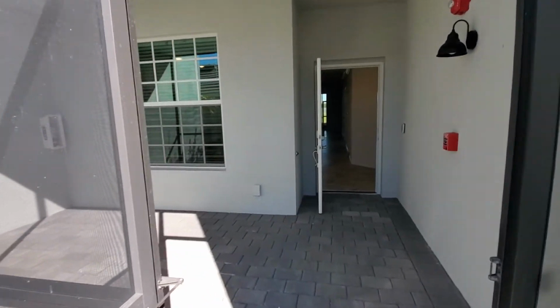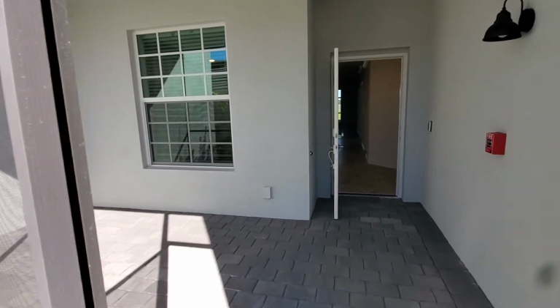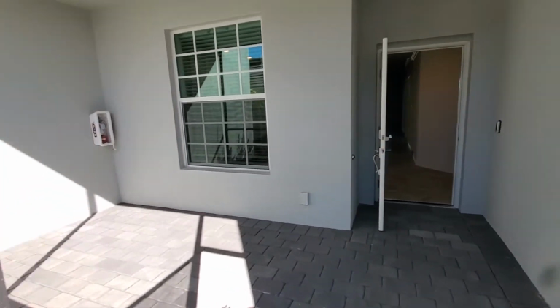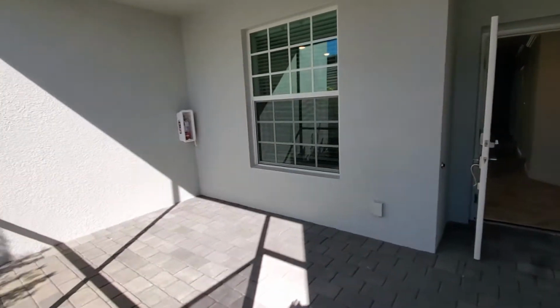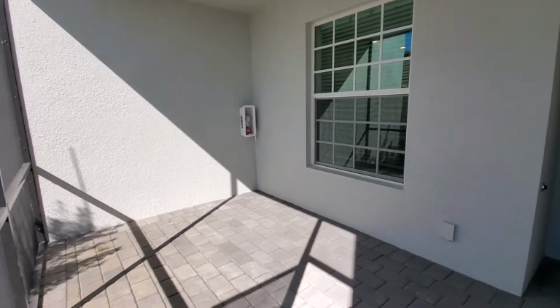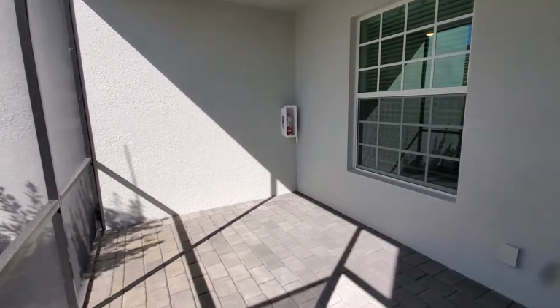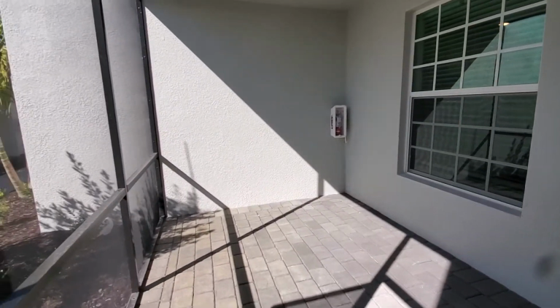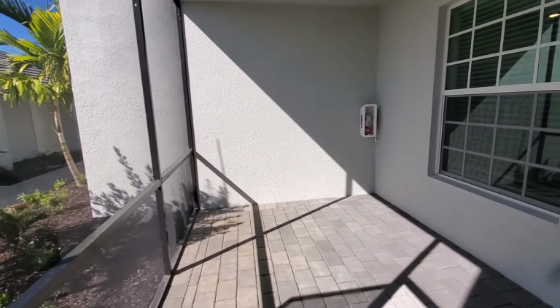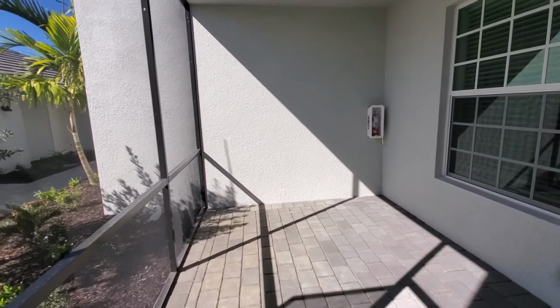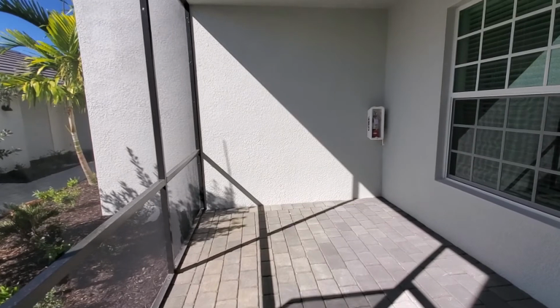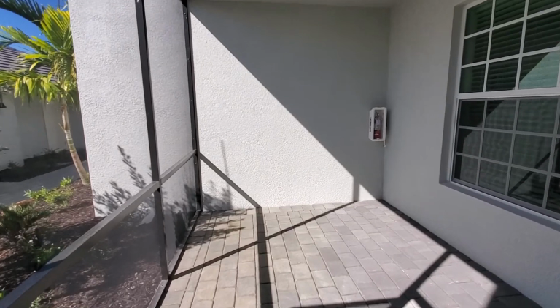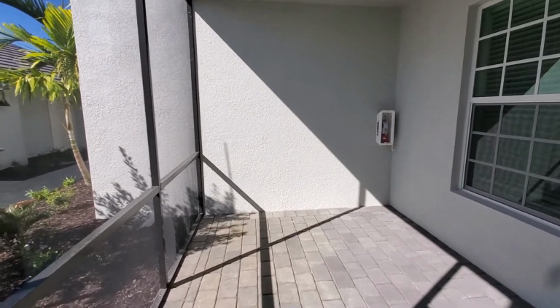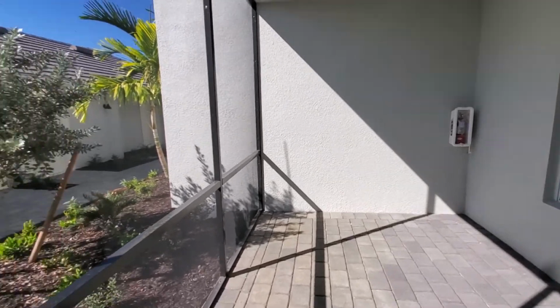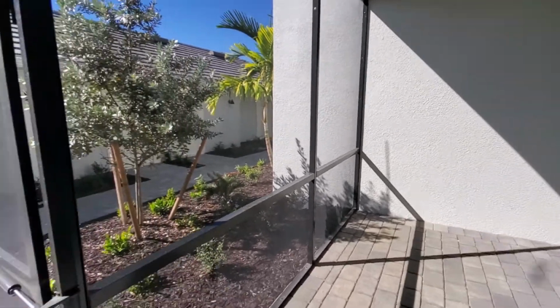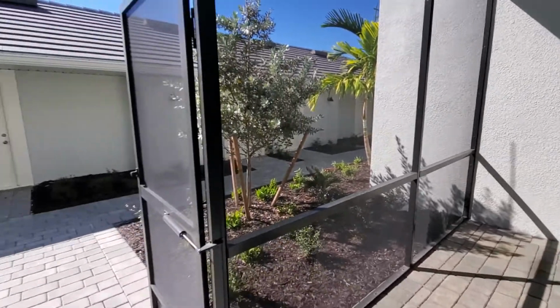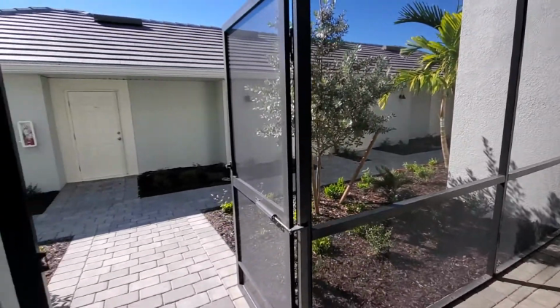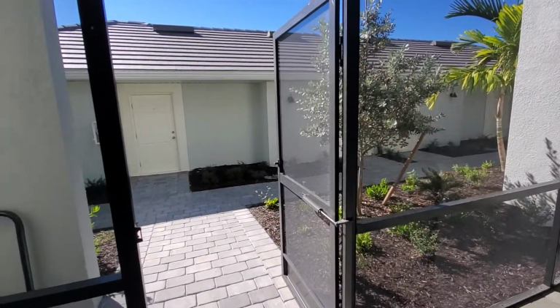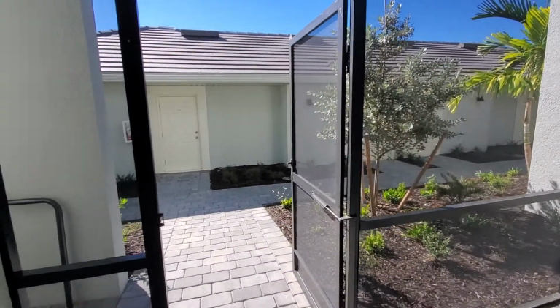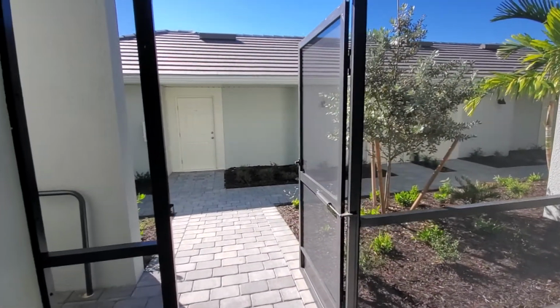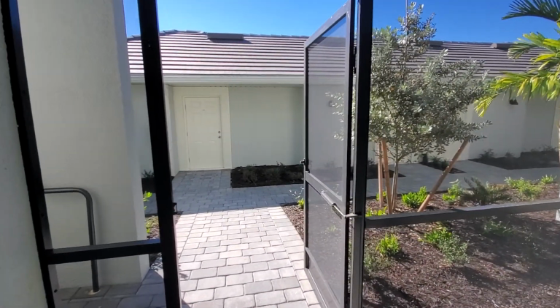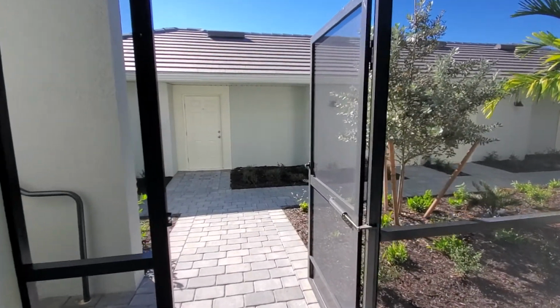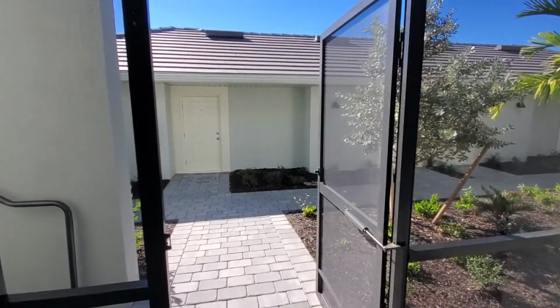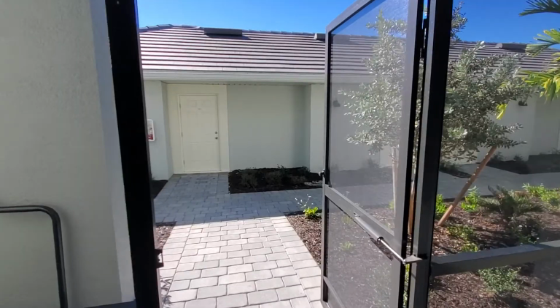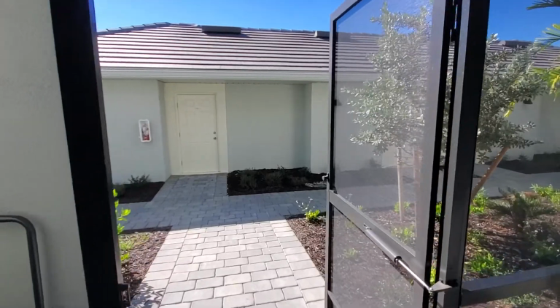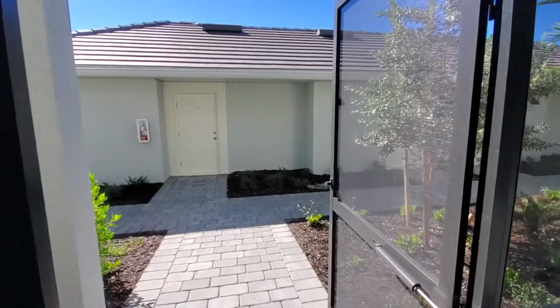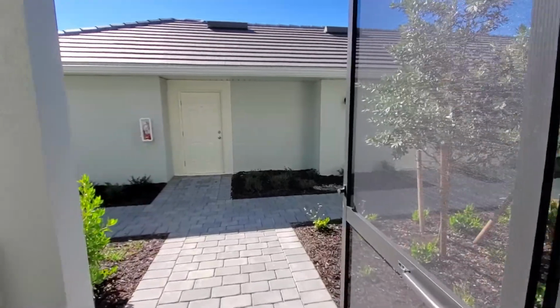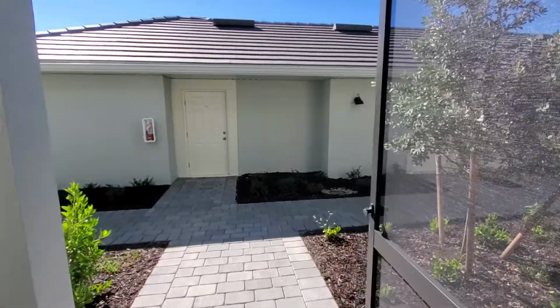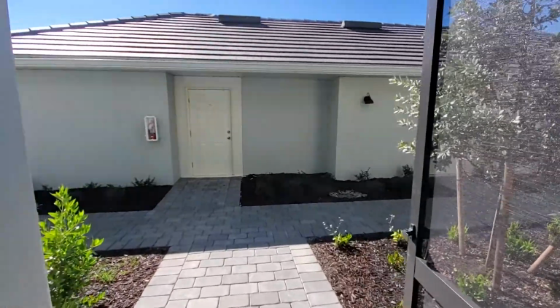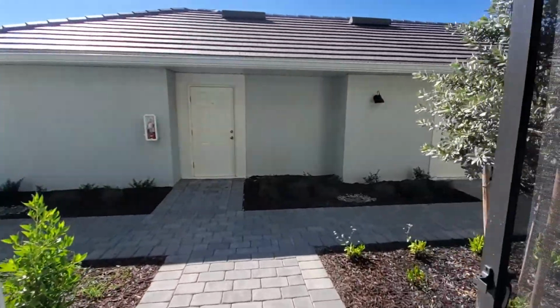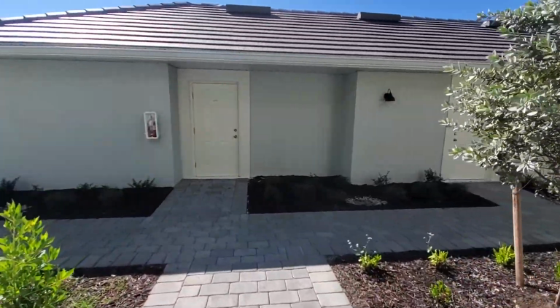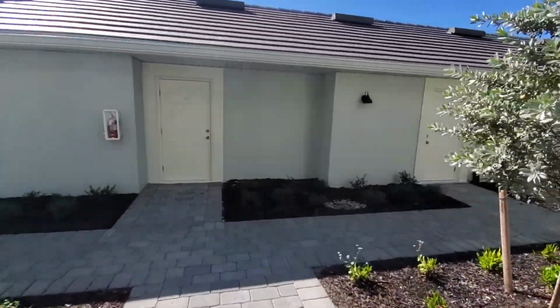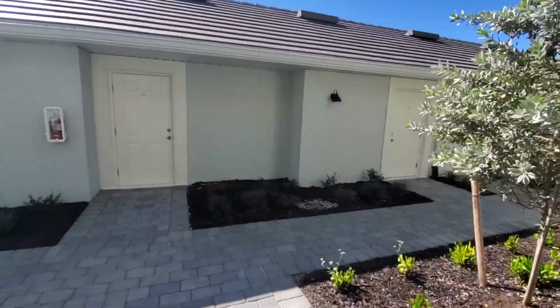Right up front you're going to have this great front lanai space here which overlooks the garages. You do get a one car garage, which are detached and they're right out in front of the veranda units as you see here.